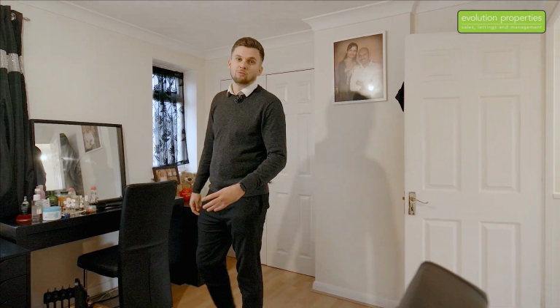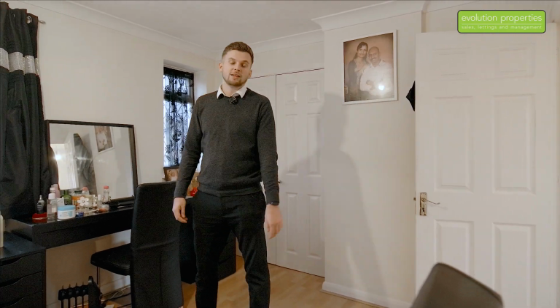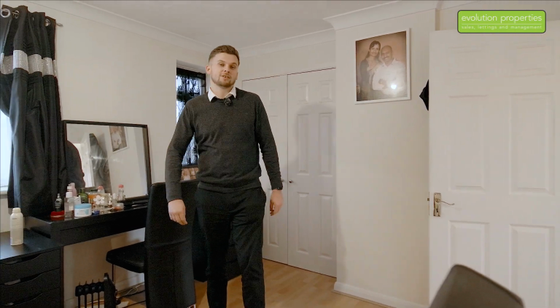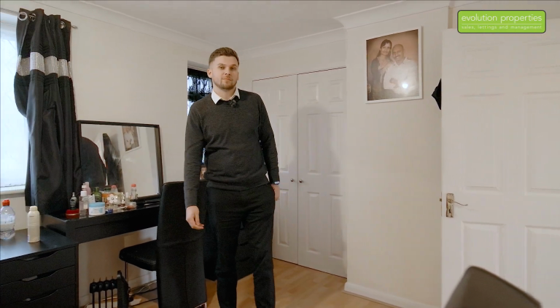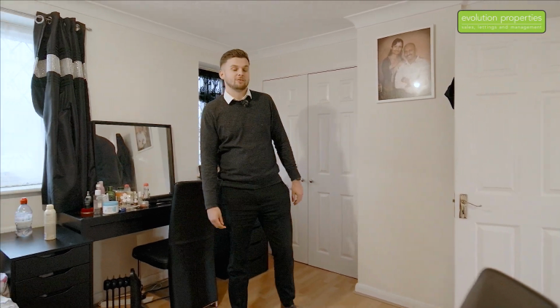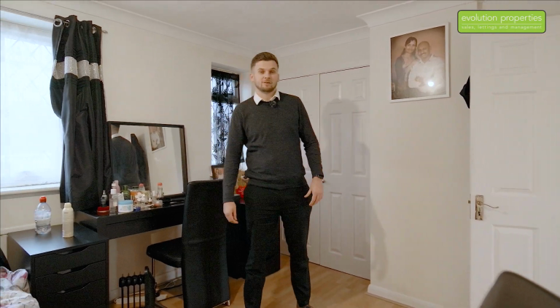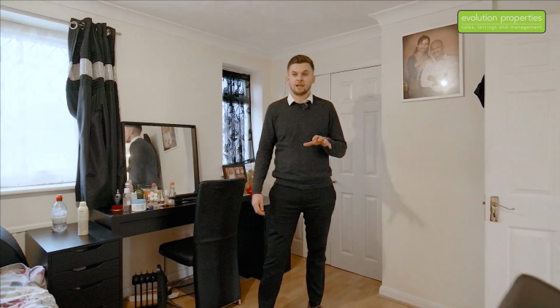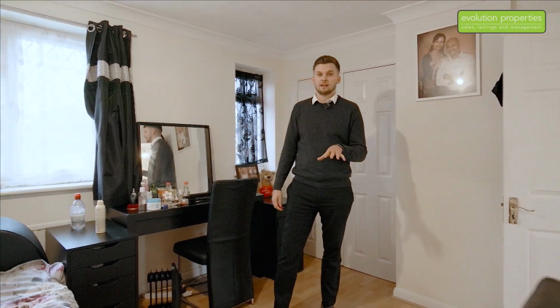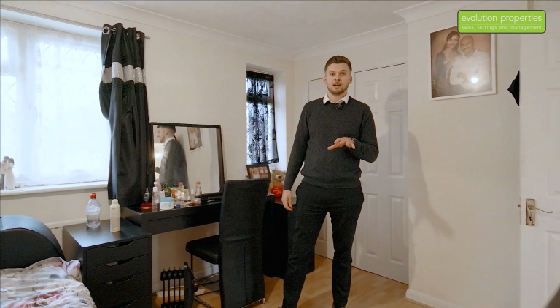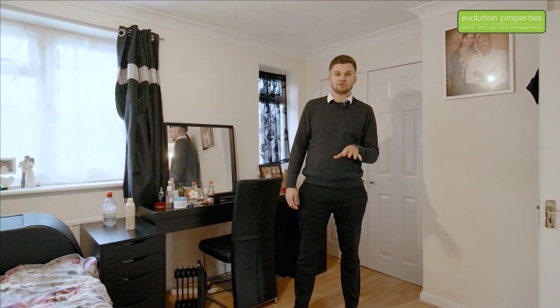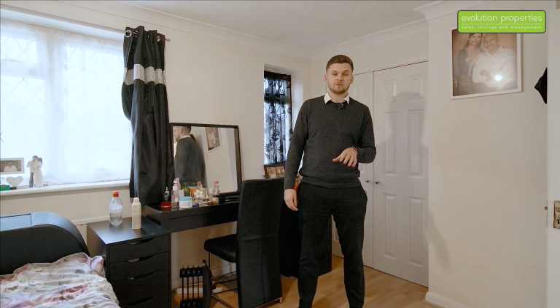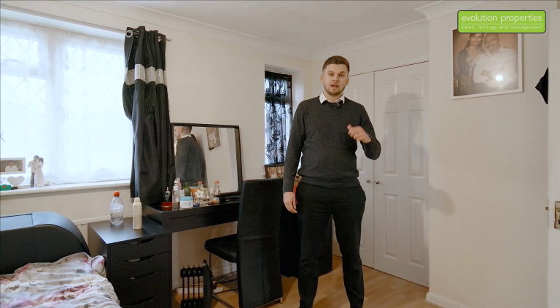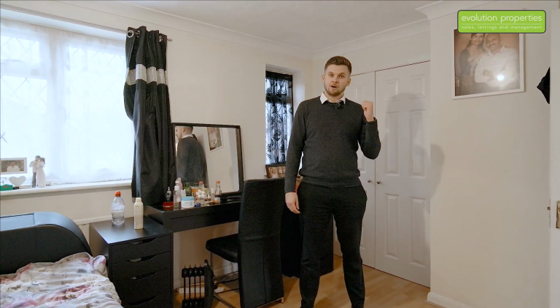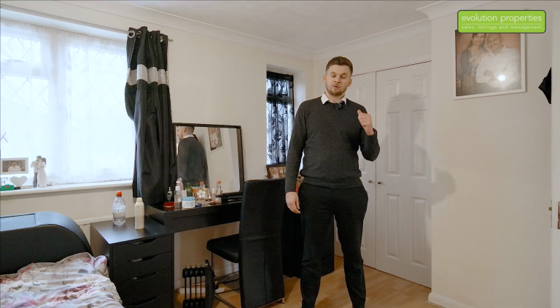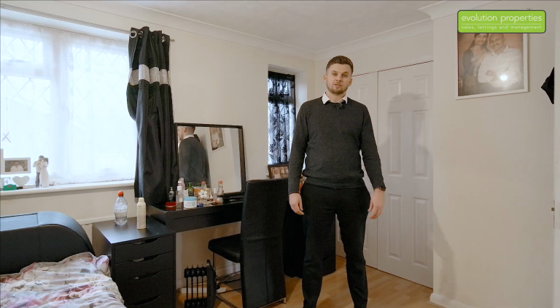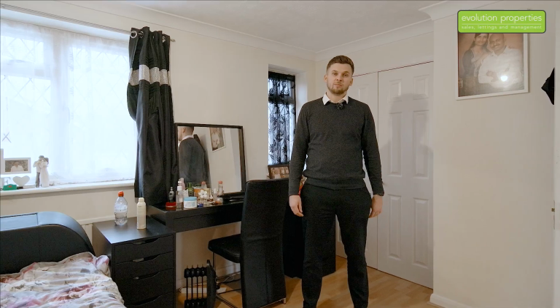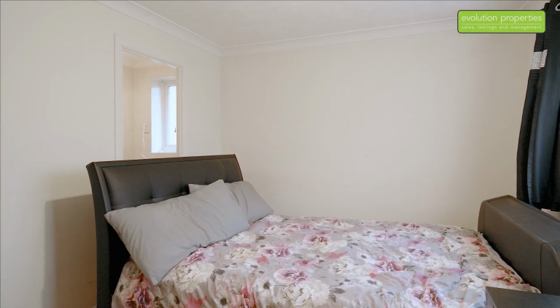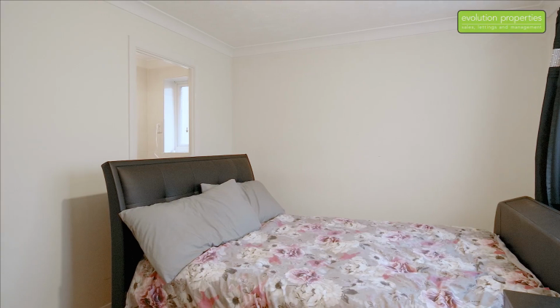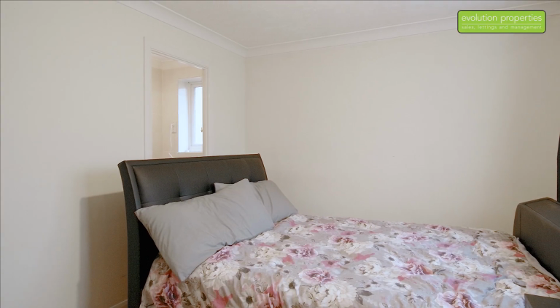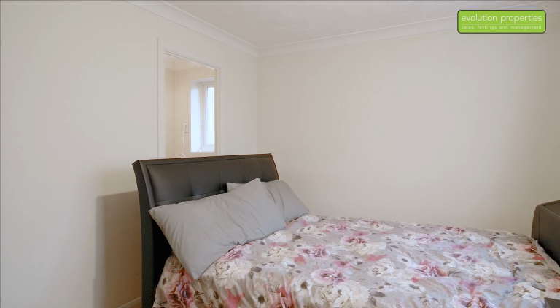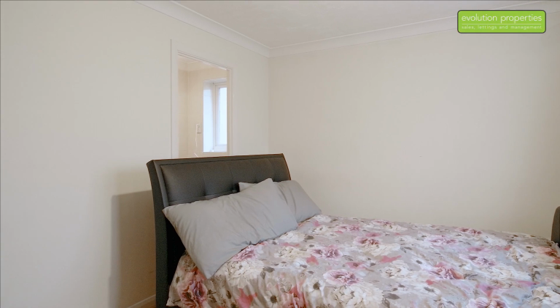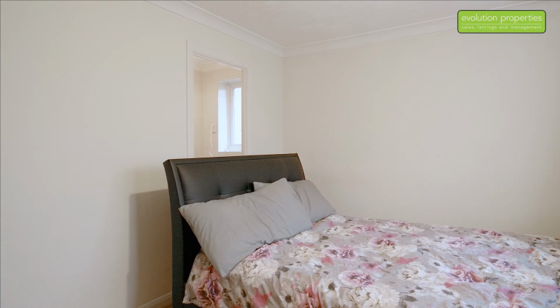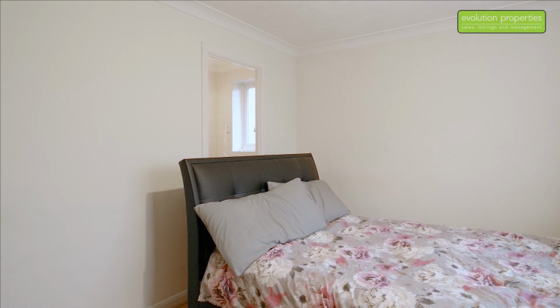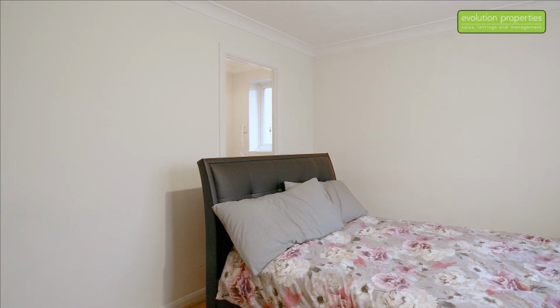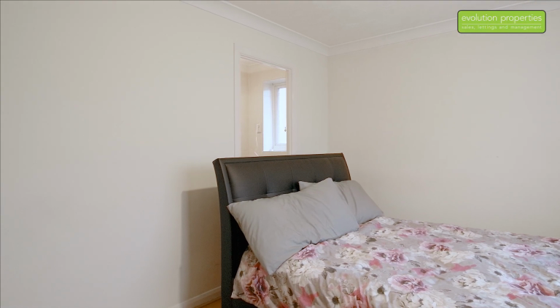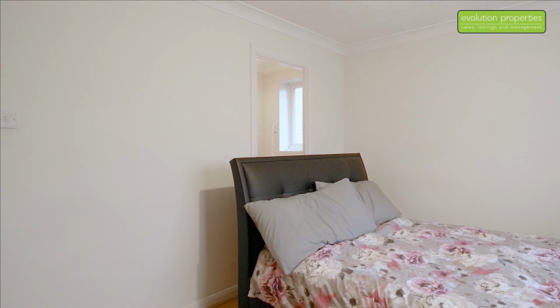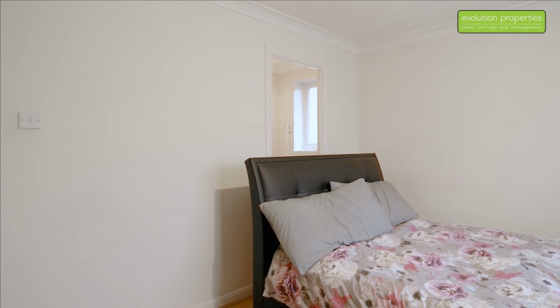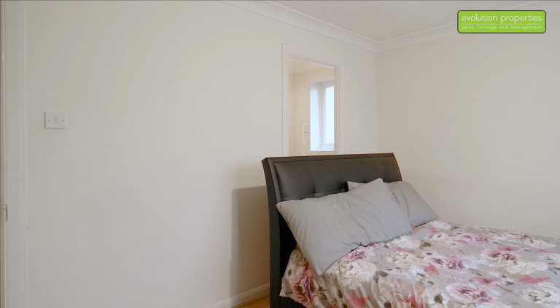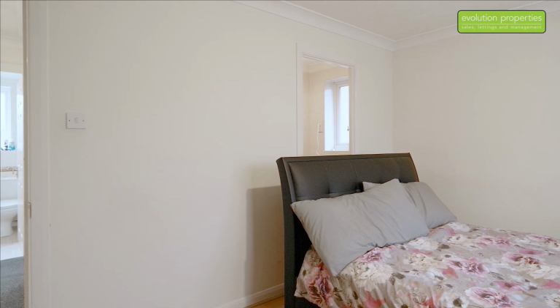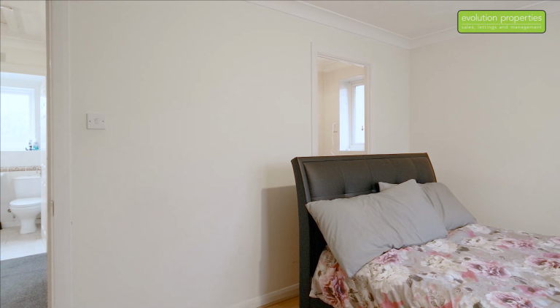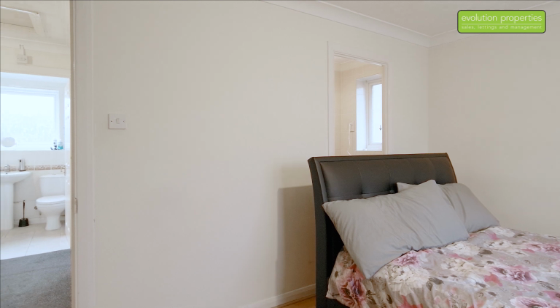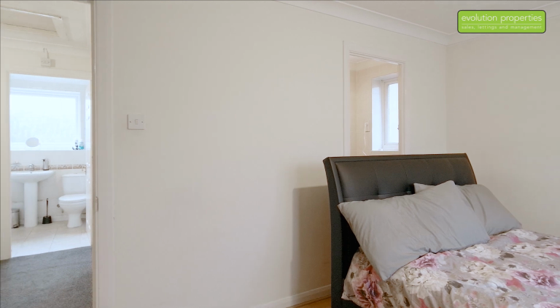This property has four really good sized bedrooms. We're here in the main bedroom — behind me we've got some nice built-in wardrobes and it comes with an ensuite. Have a look around and I'll see you outside in the garden.